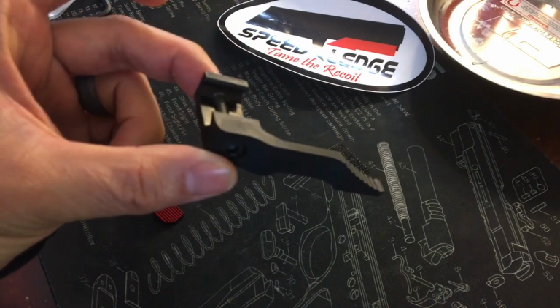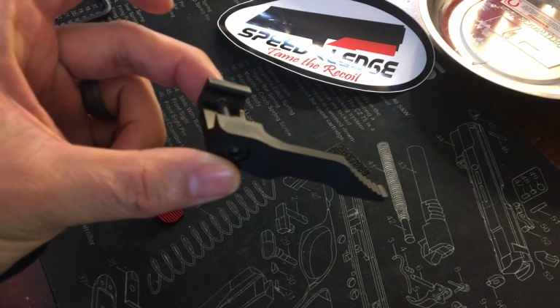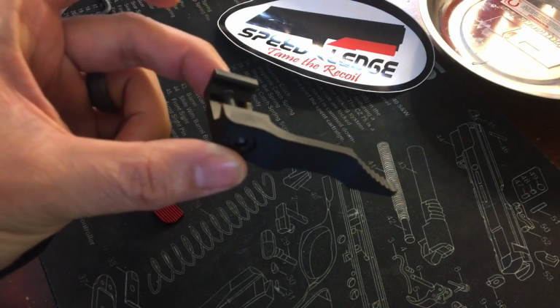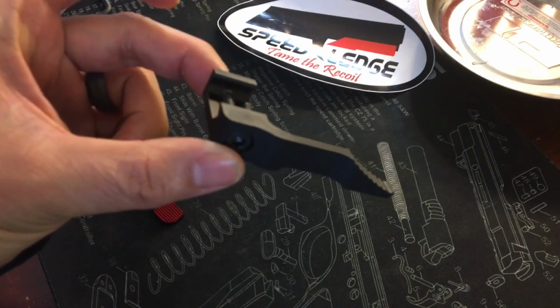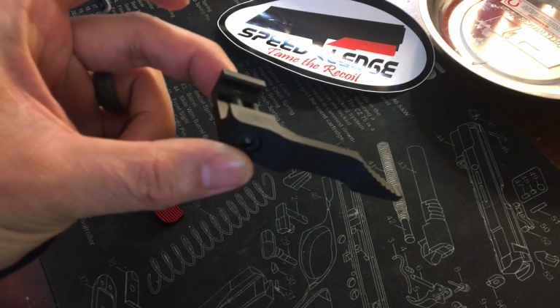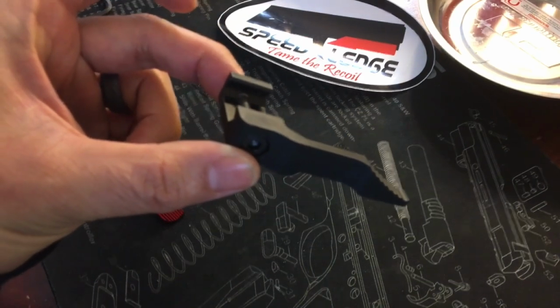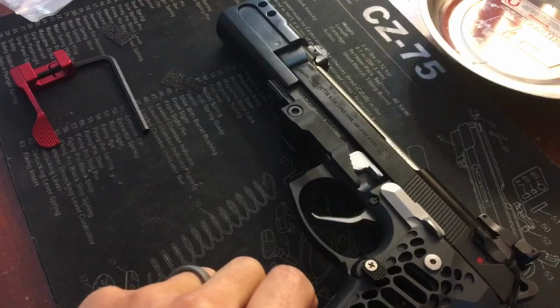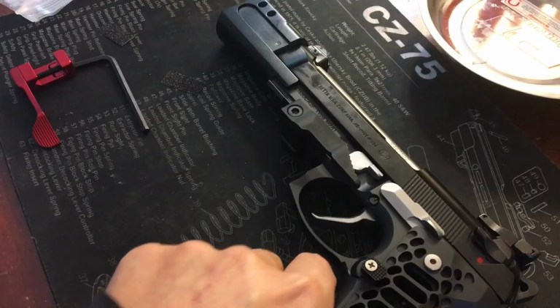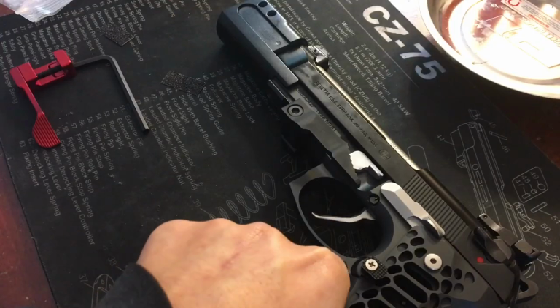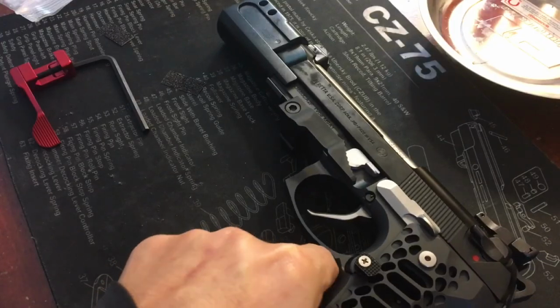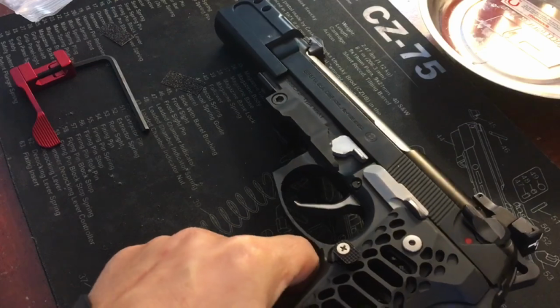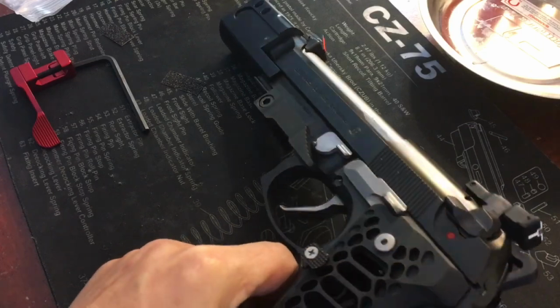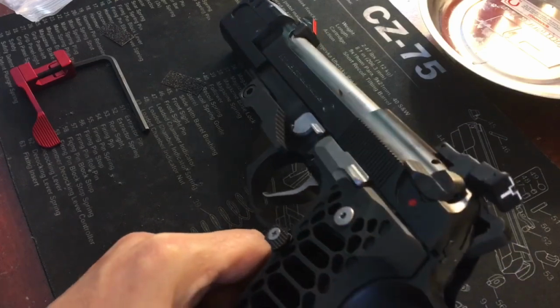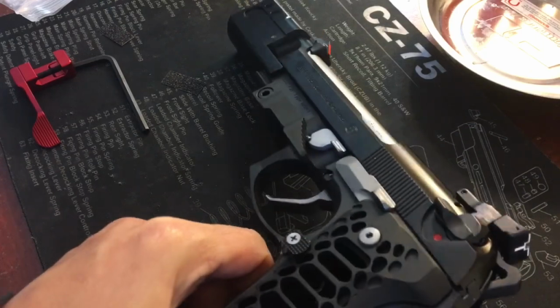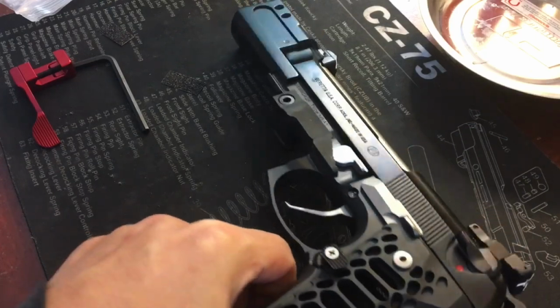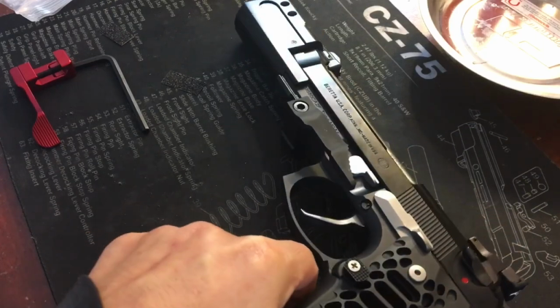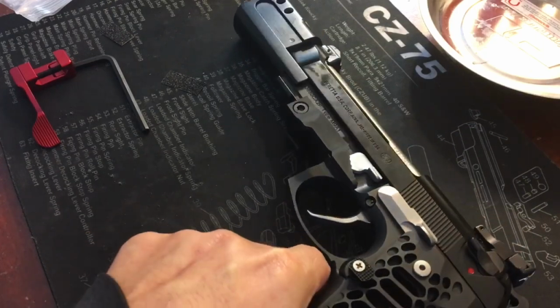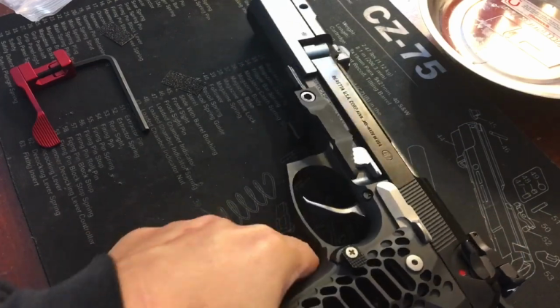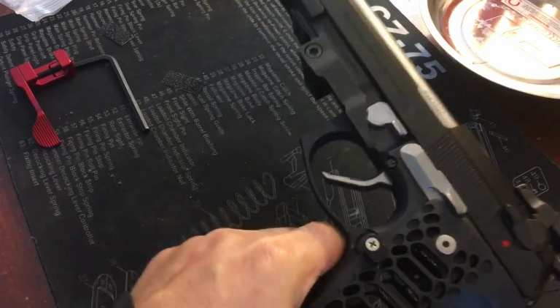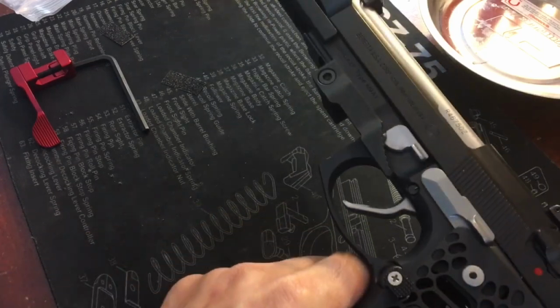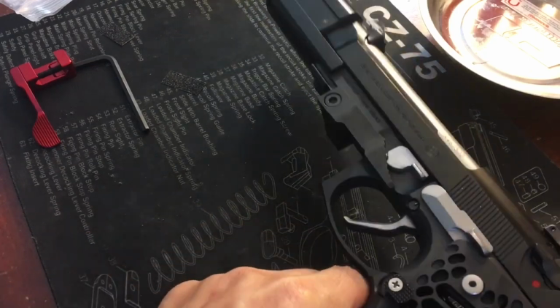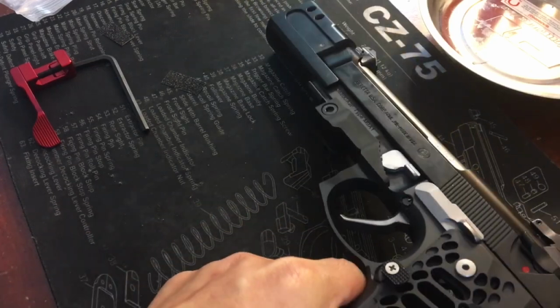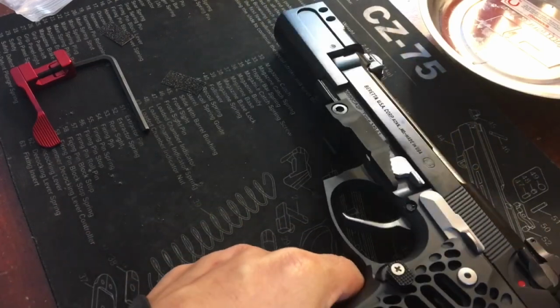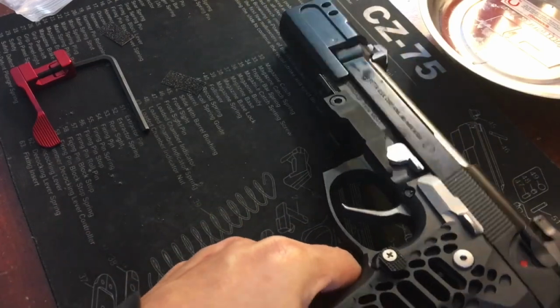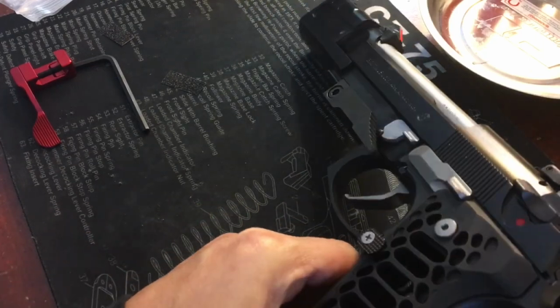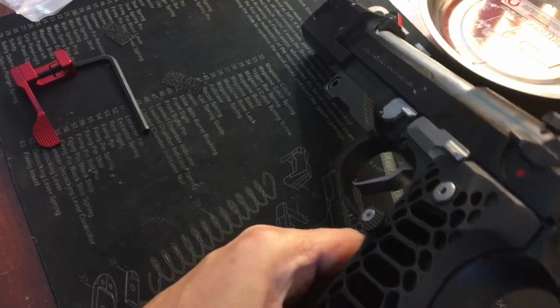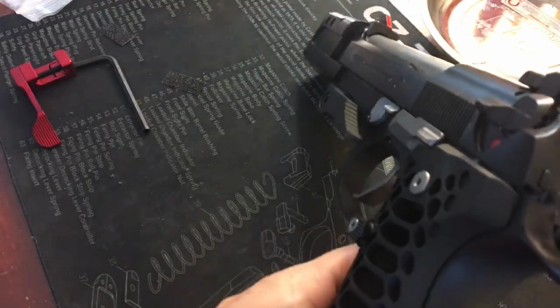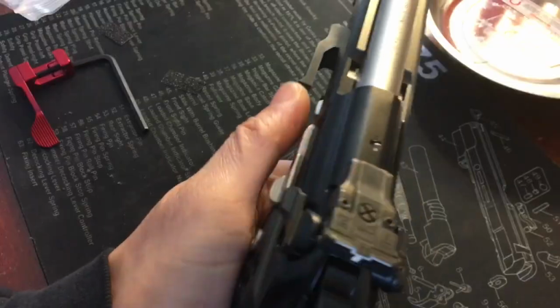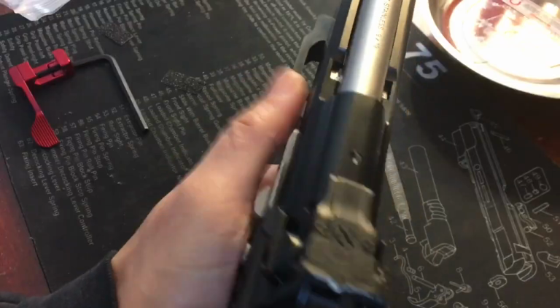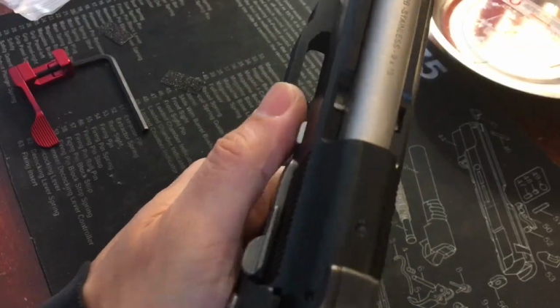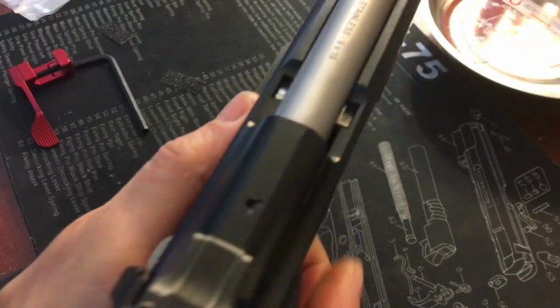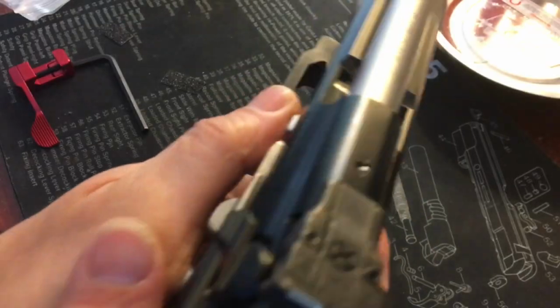Here it is on my M9A1 and it looks really cool. I like the black-on-black. It's pretty much where I'd want it.